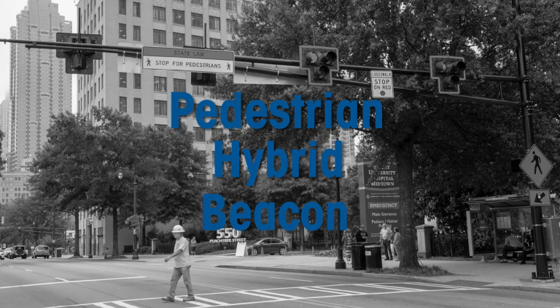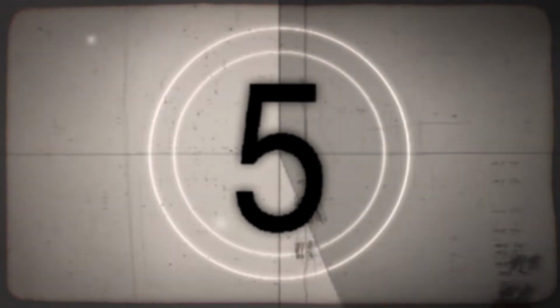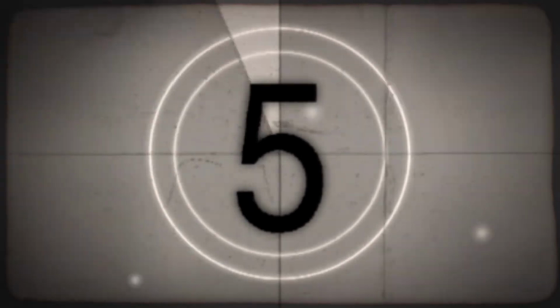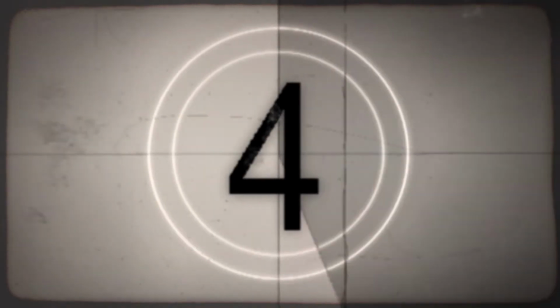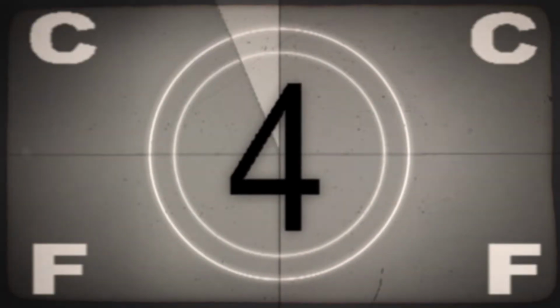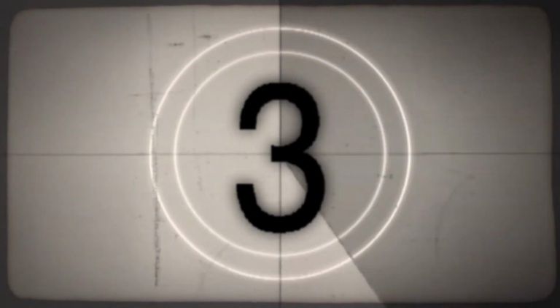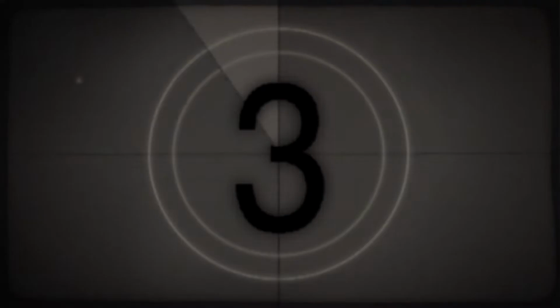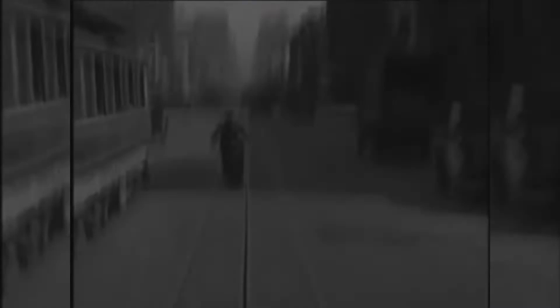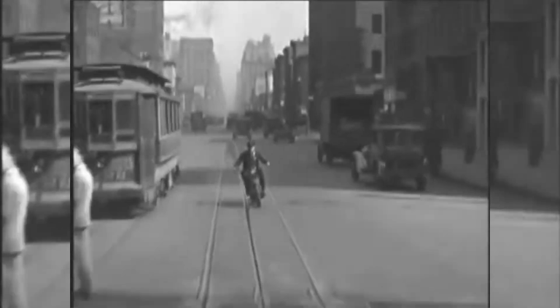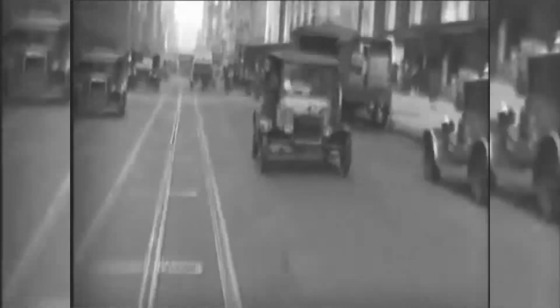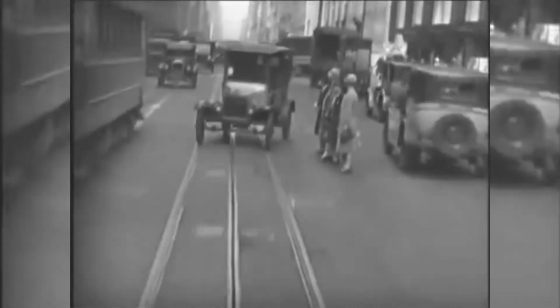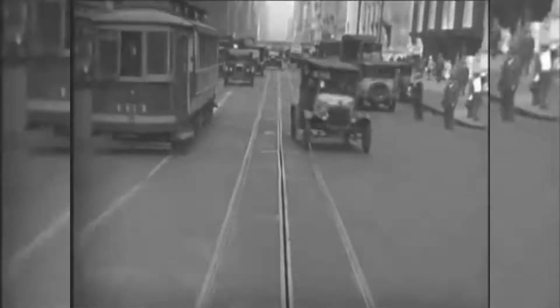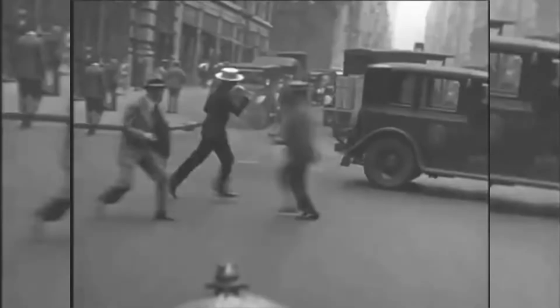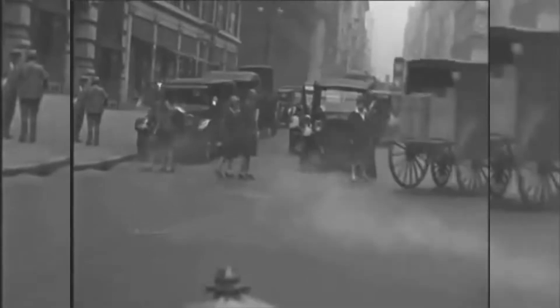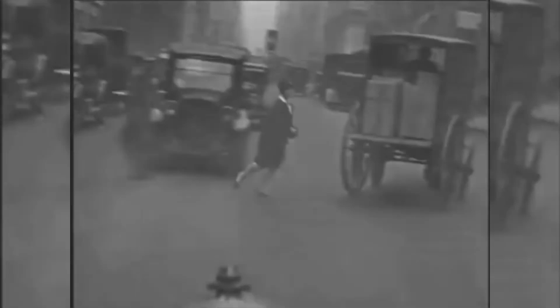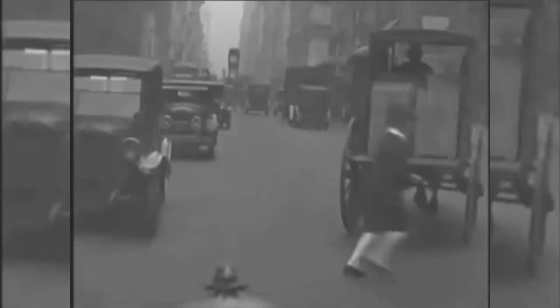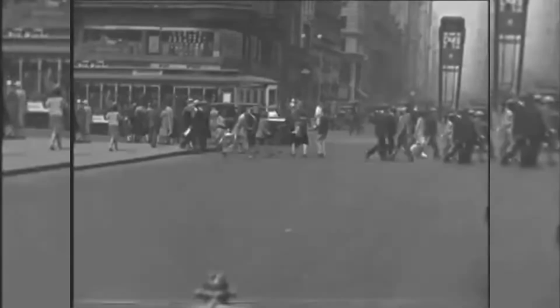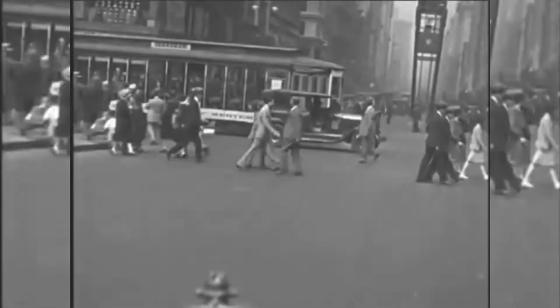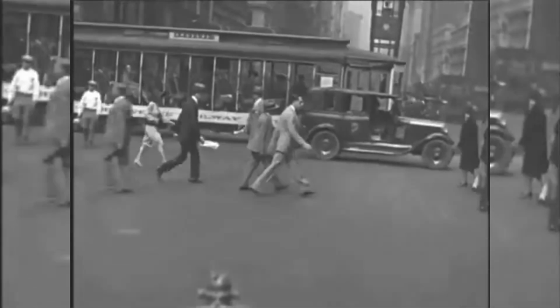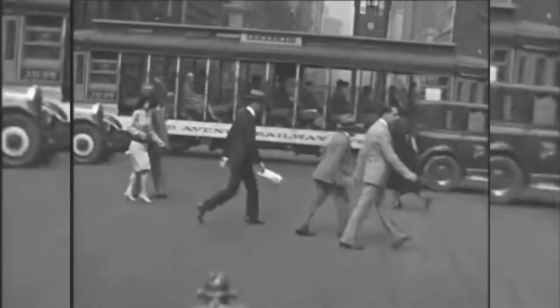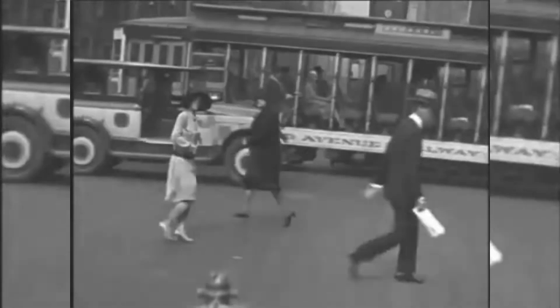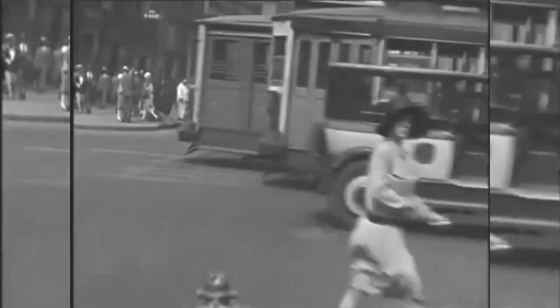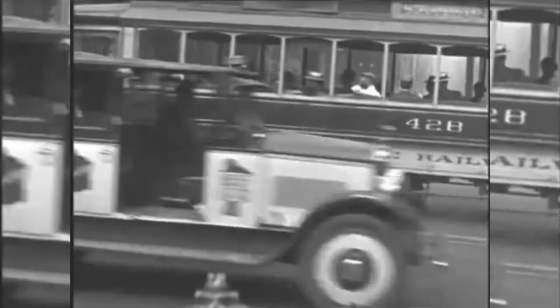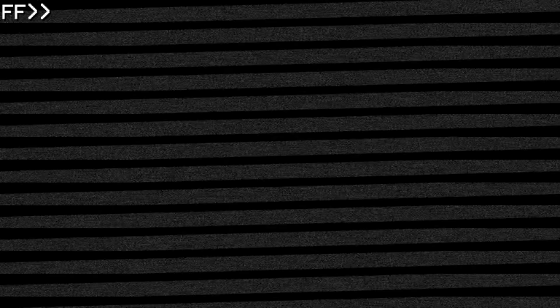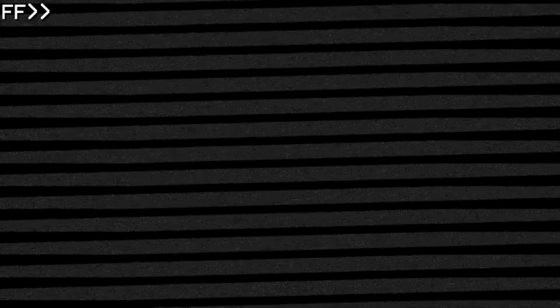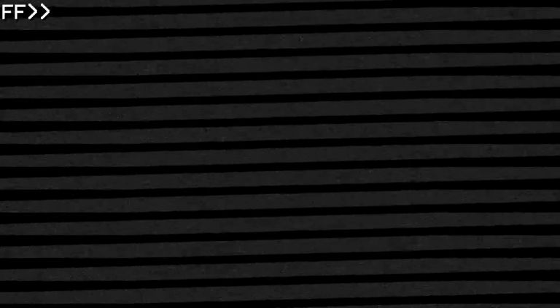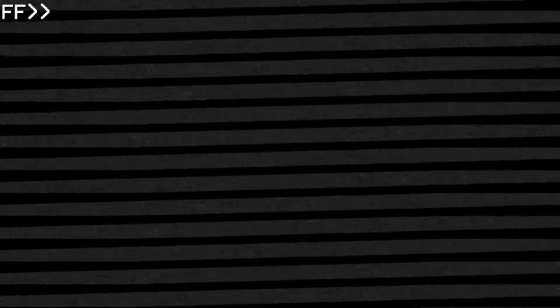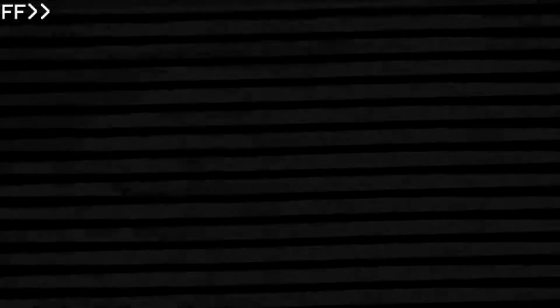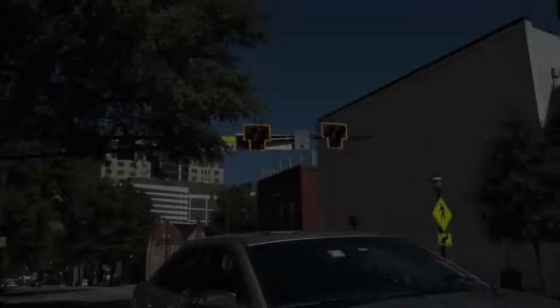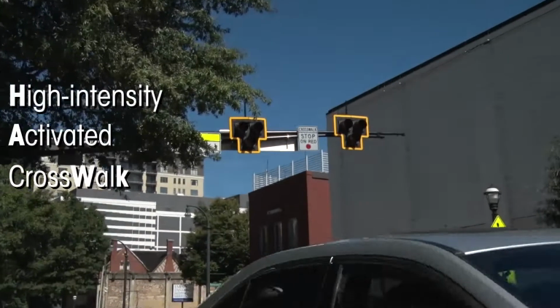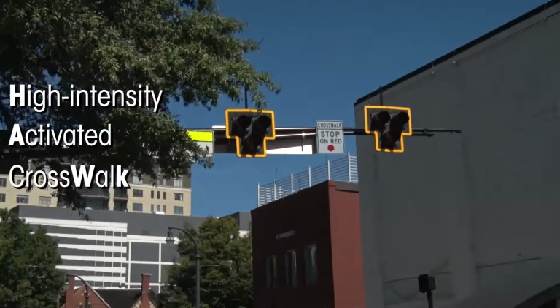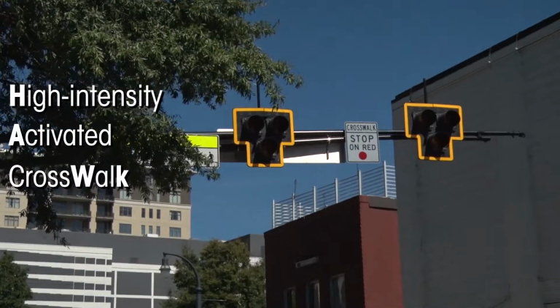A century ago, crossing the street used to be an extreme sport. Welcome to the future of pedestrian safety.